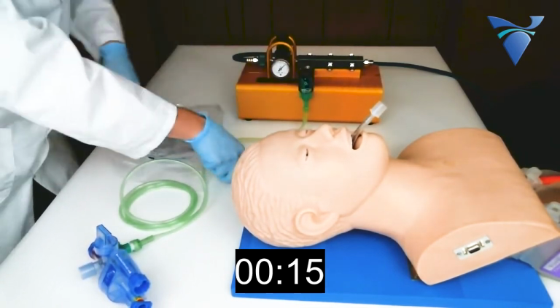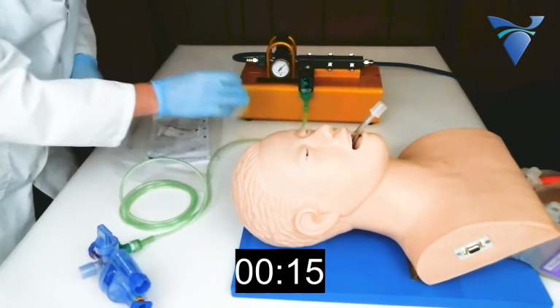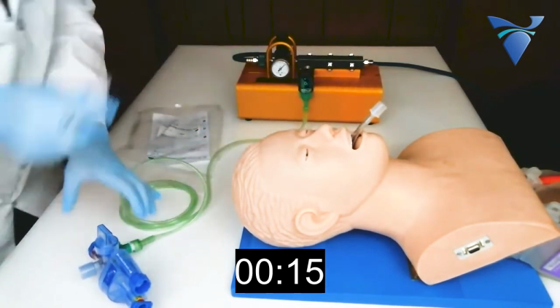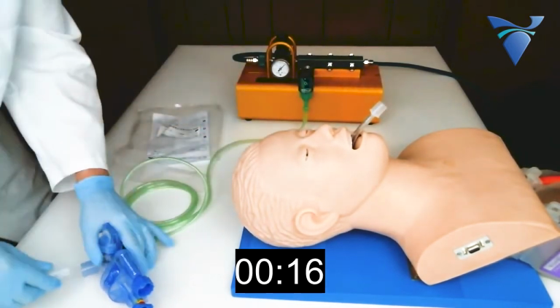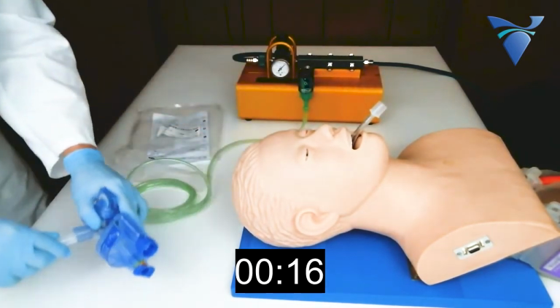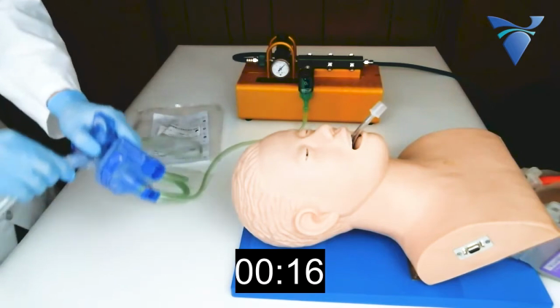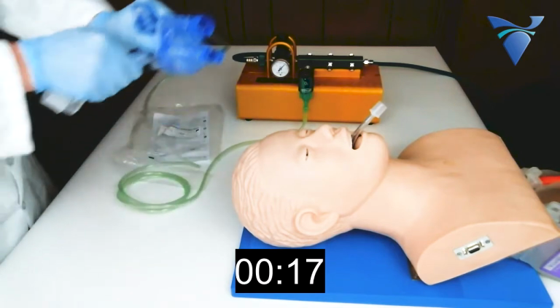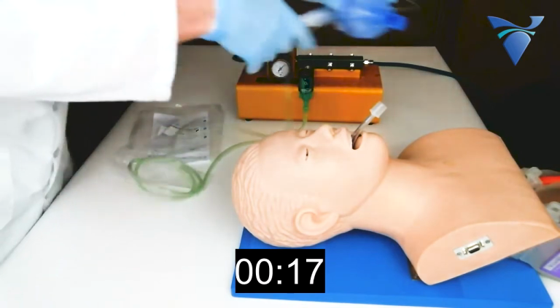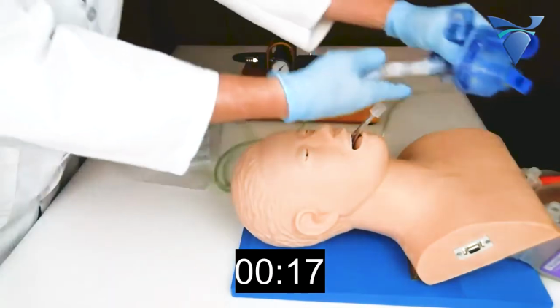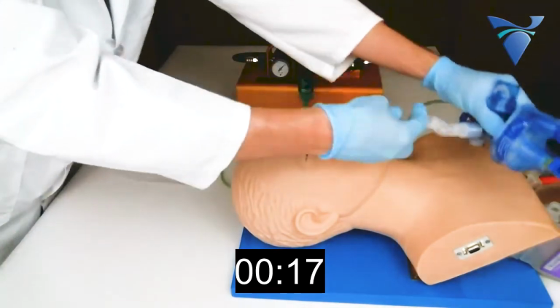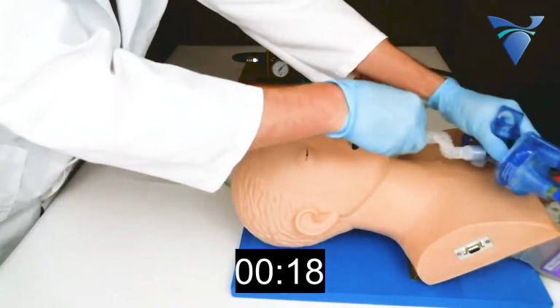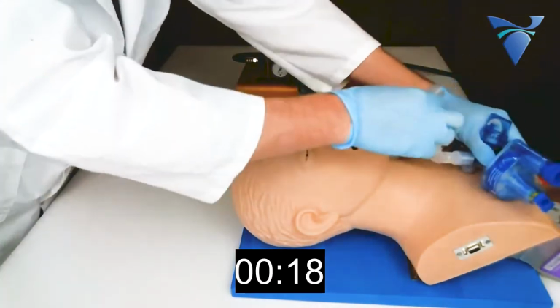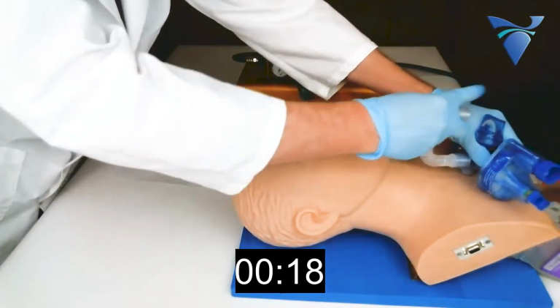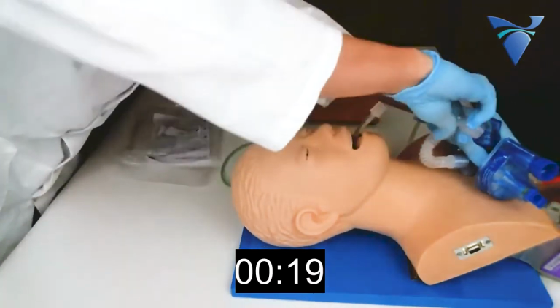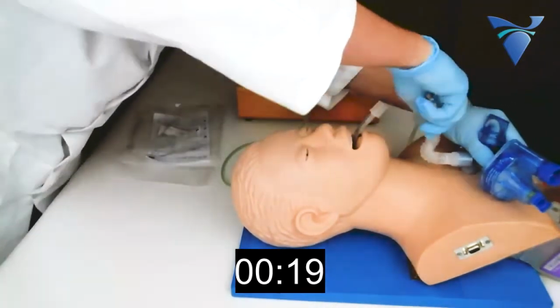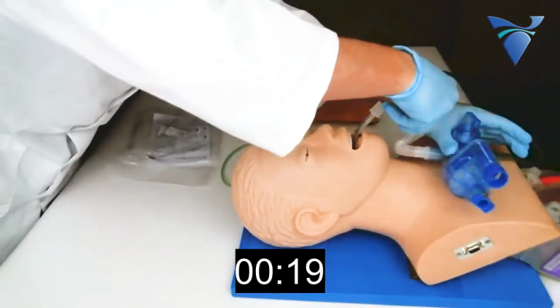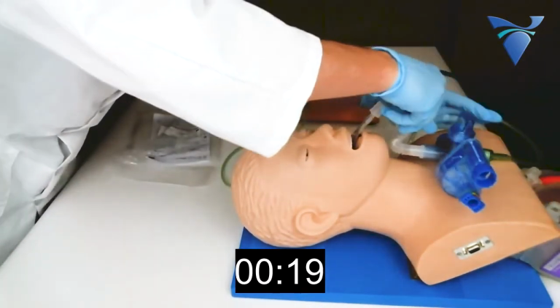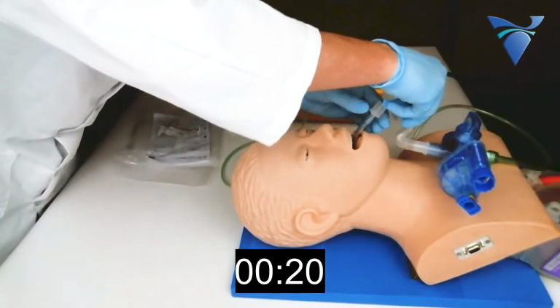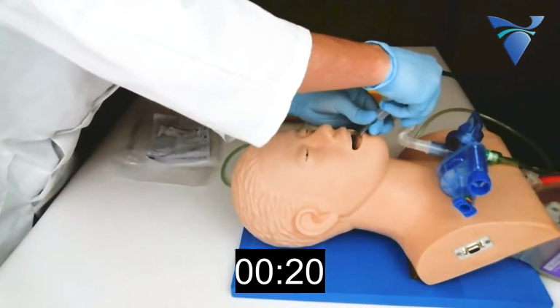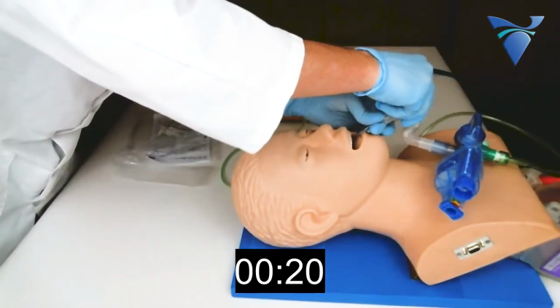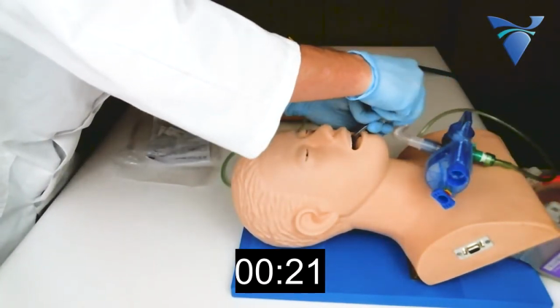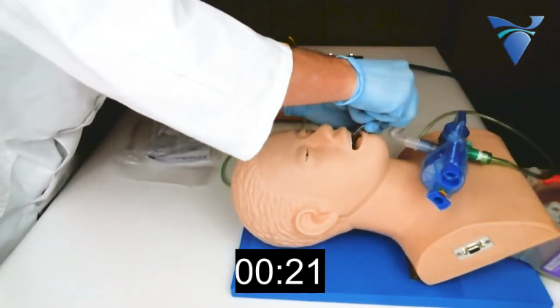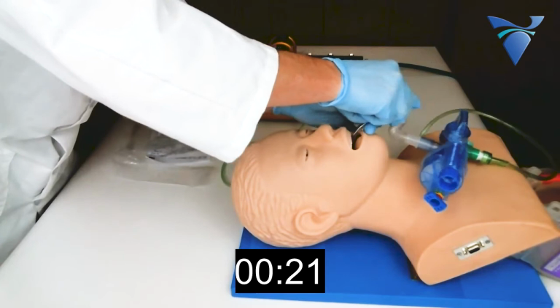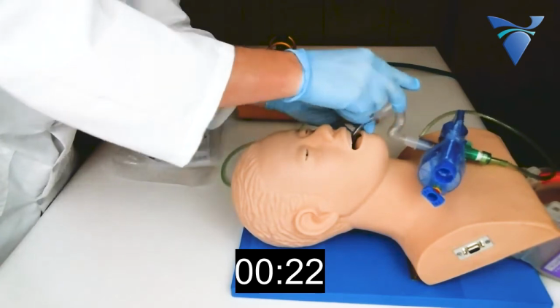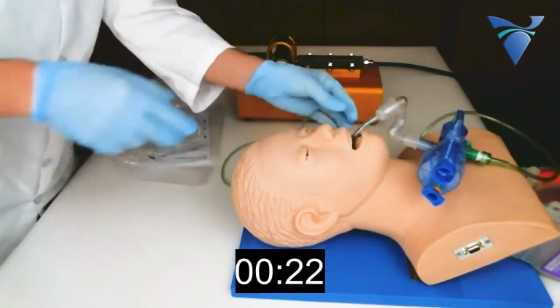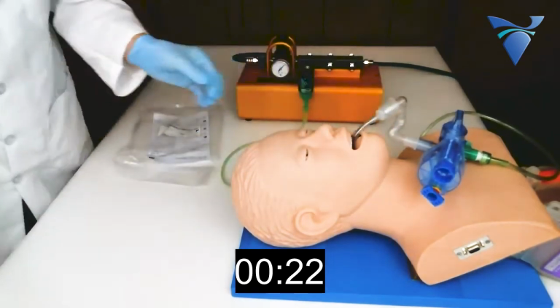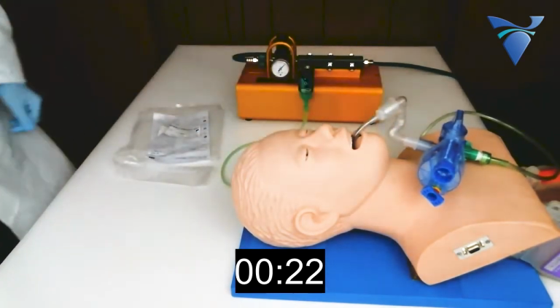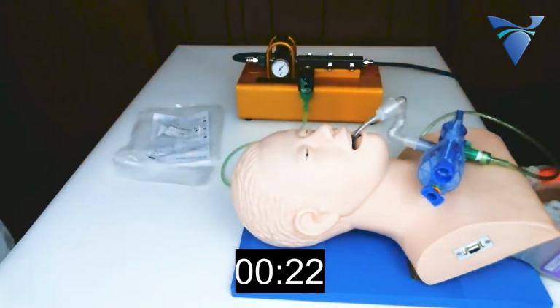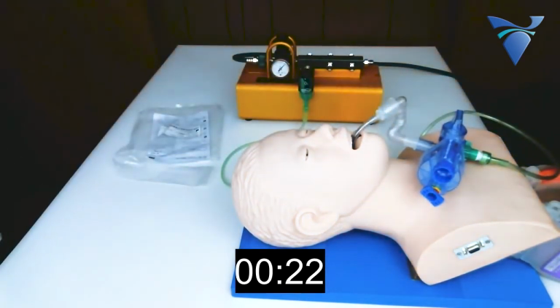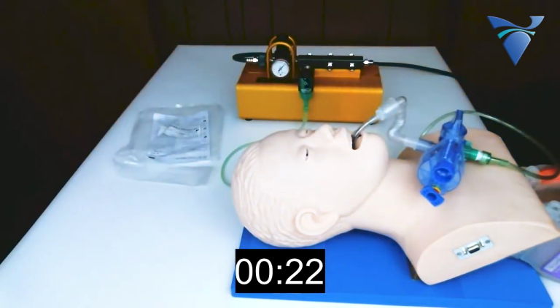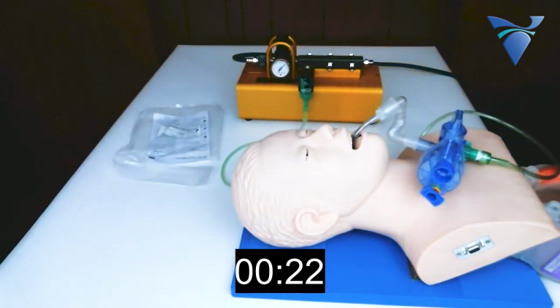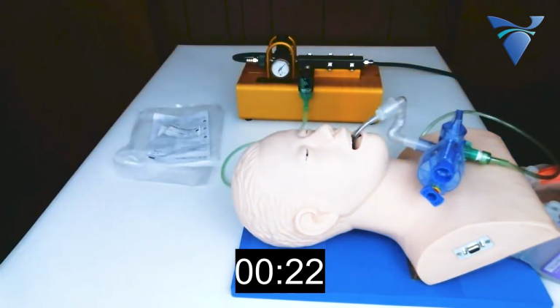The flex hose is then connected between the GoToVent and the patient's endotracheal tube. The patient is now being ventilated.